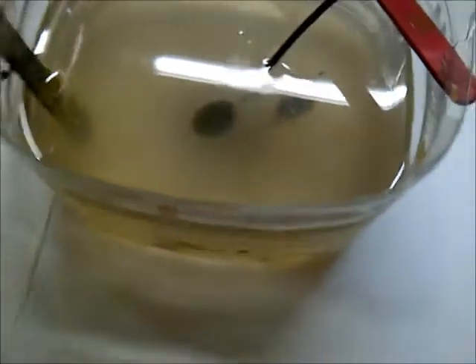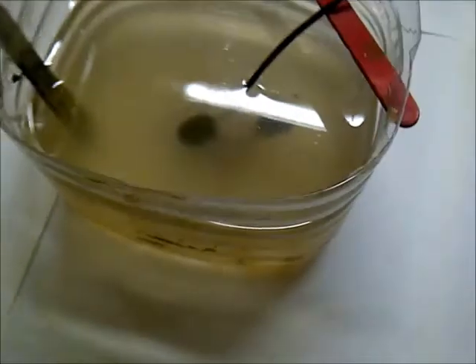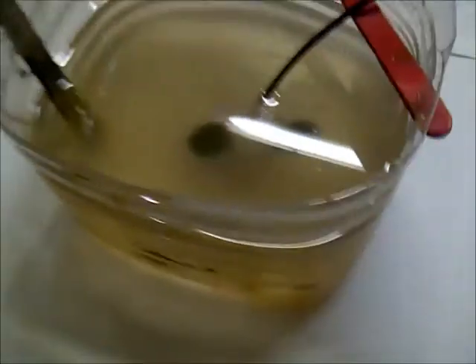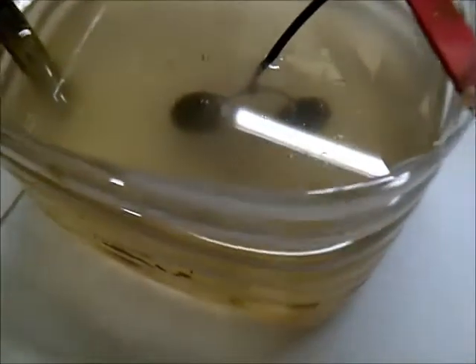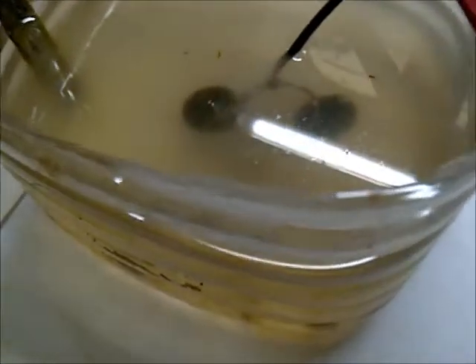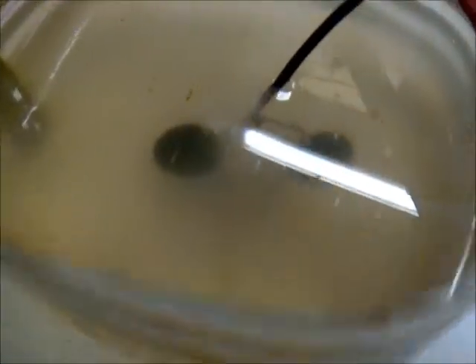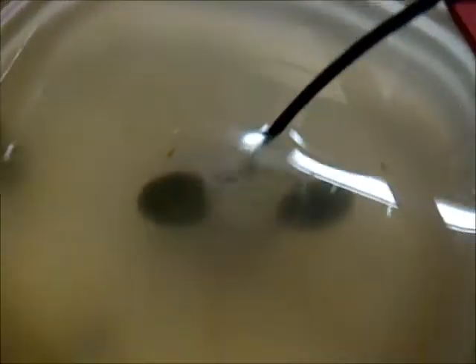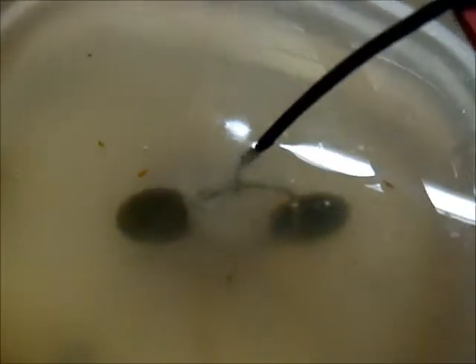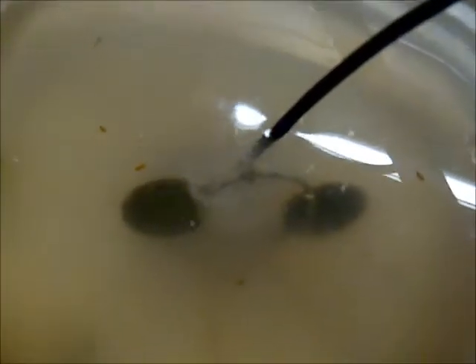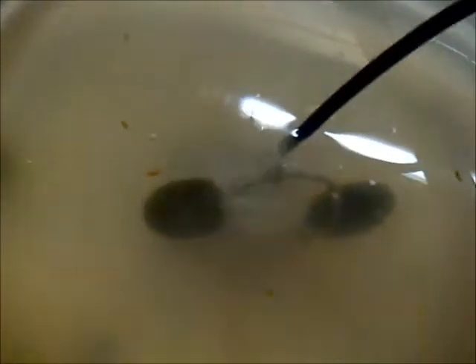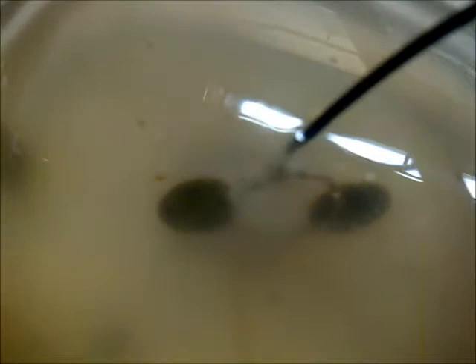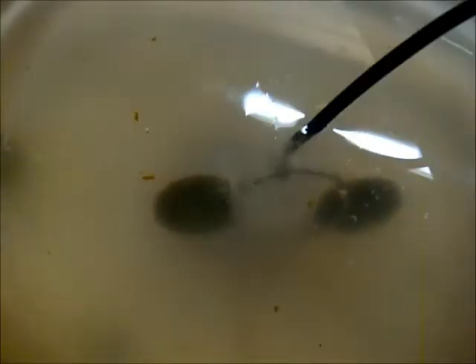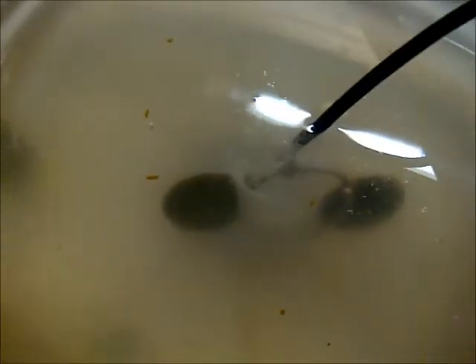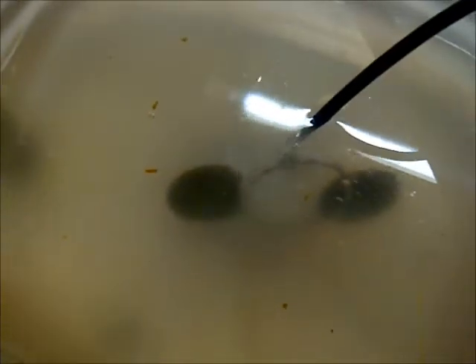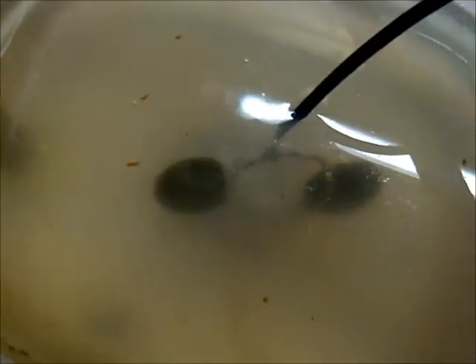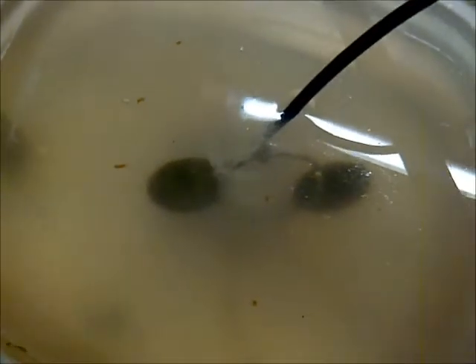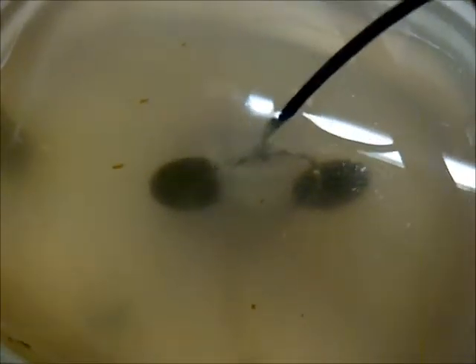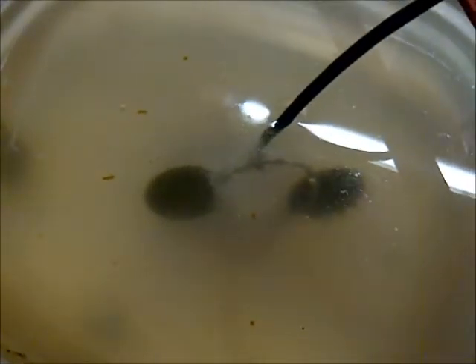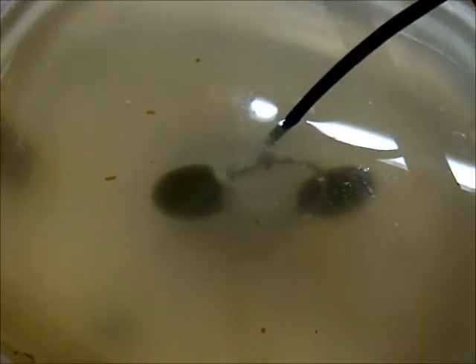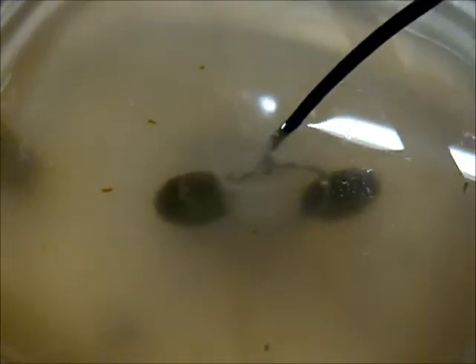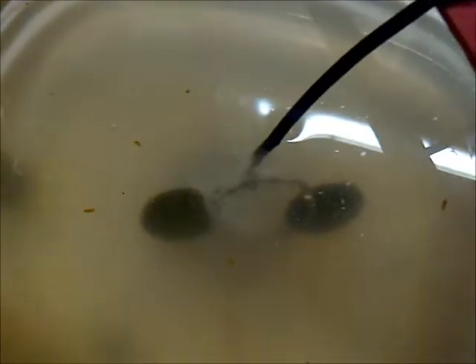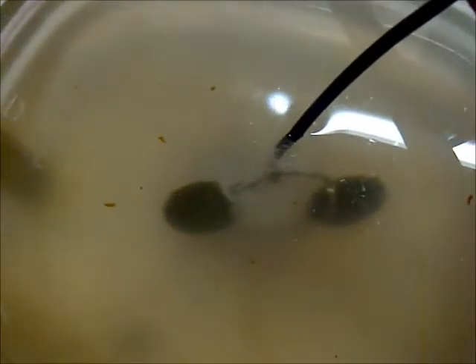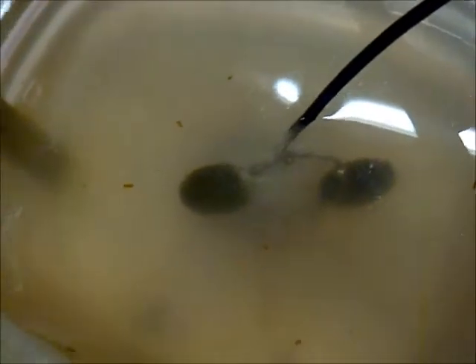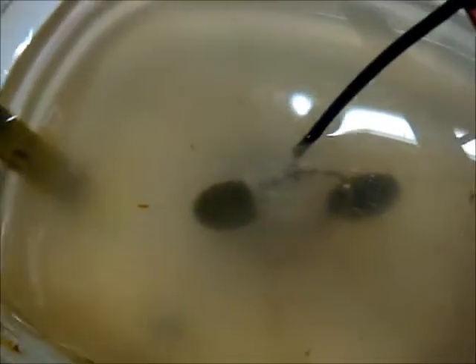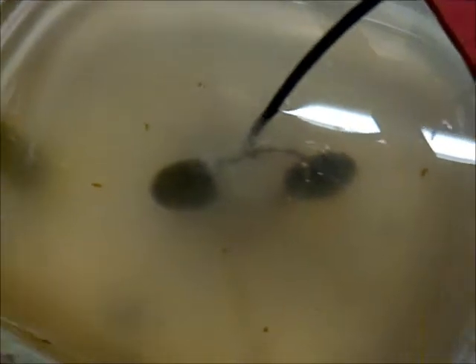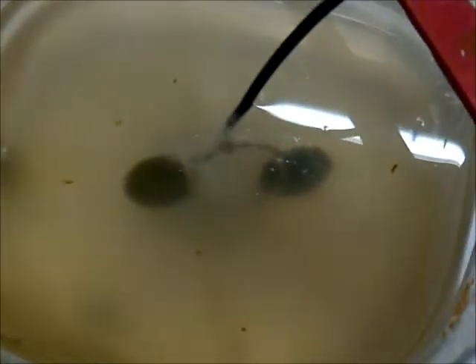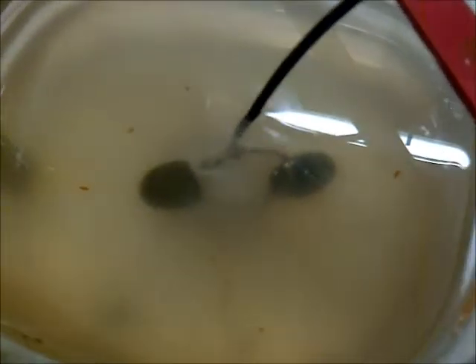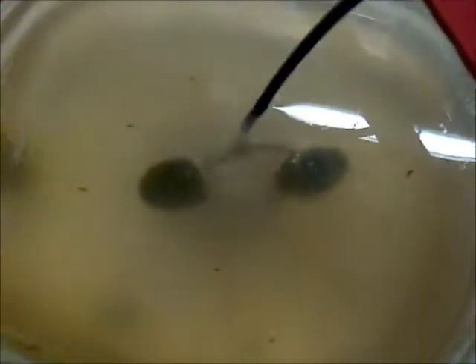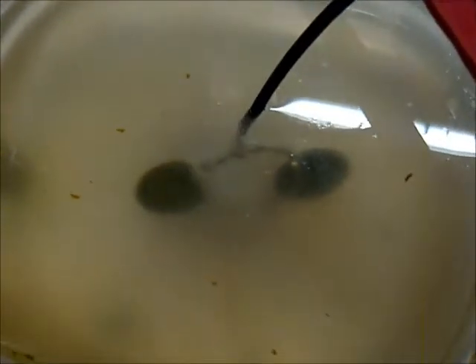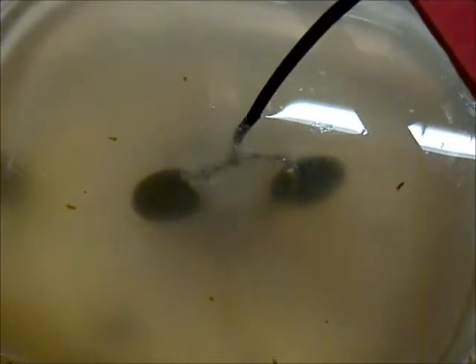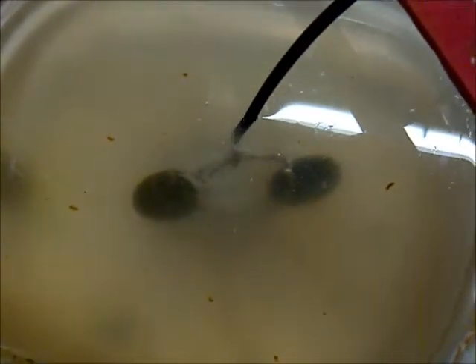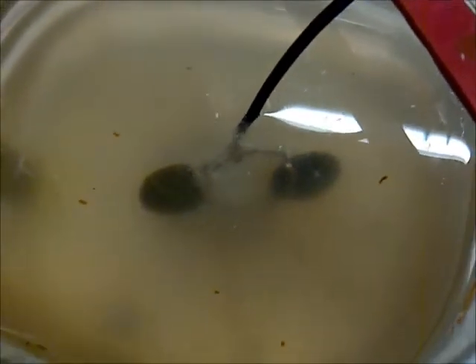It starts working immediately. This is pretty simple — as long as when your power supply is turned on the negative and the positive don't touch, you're good to go. I'll leave that in there for a minute or two, it doesn't take too long at all. I've got some soft brushes I'm going to use to clean it up, and I'll show you guys how effective it is.